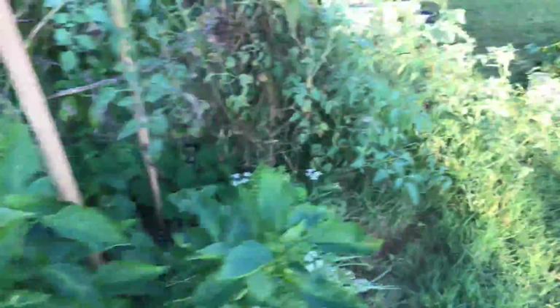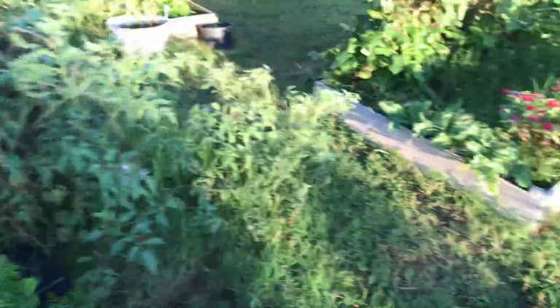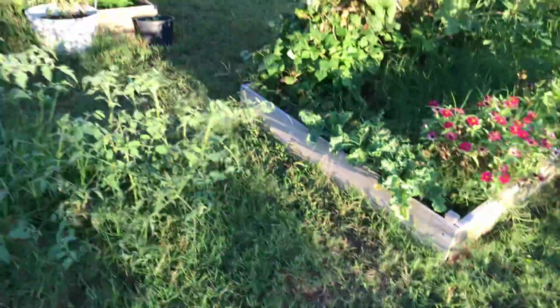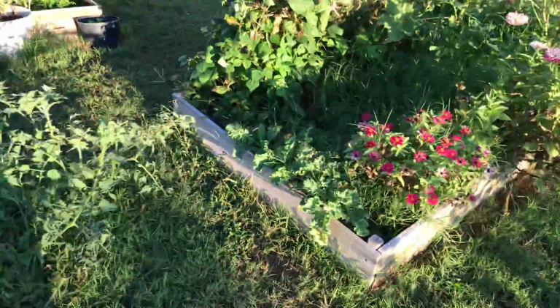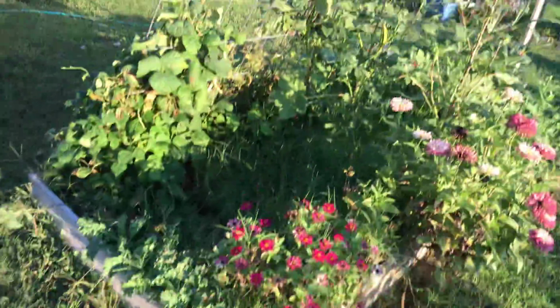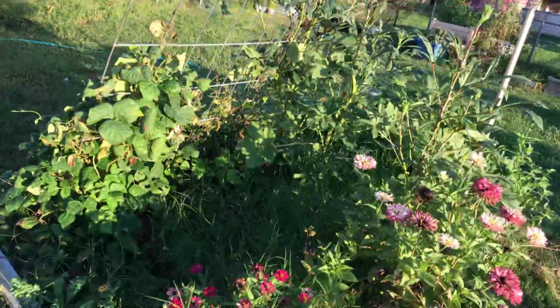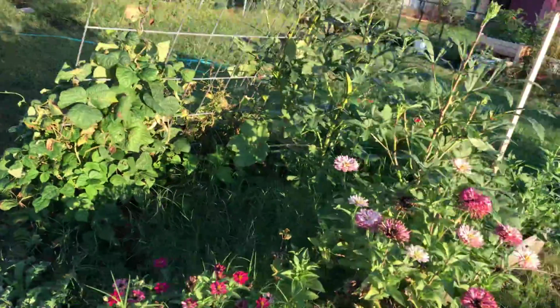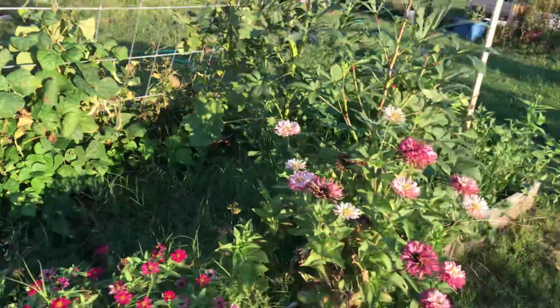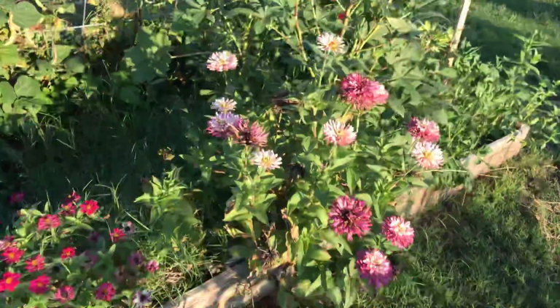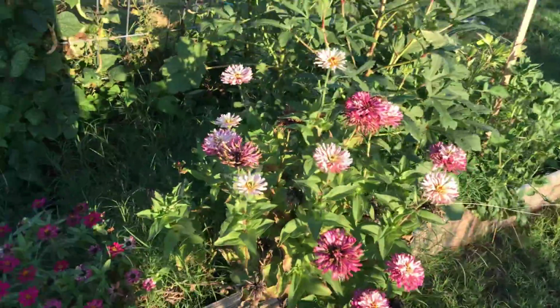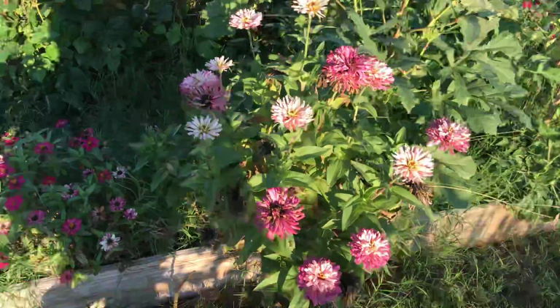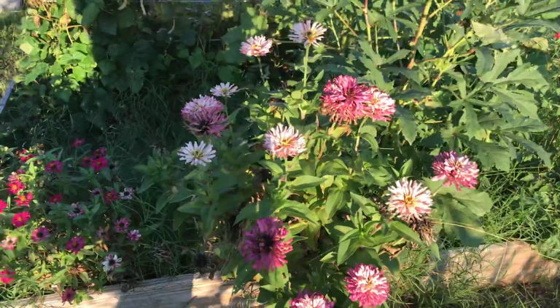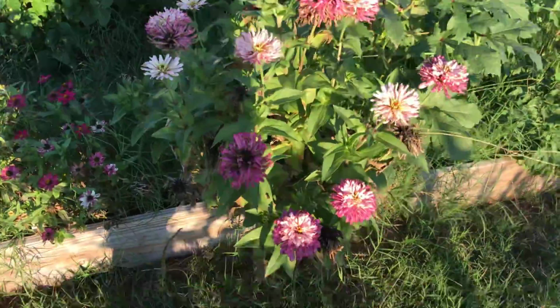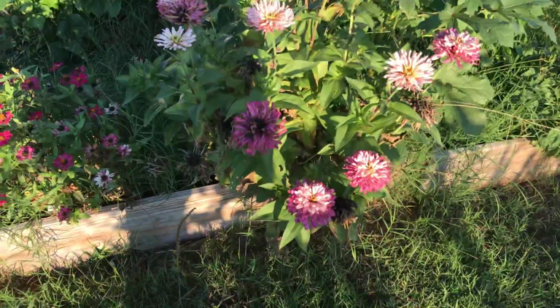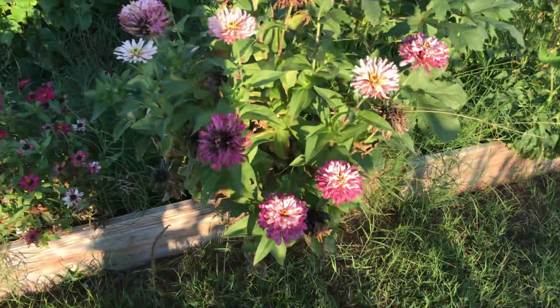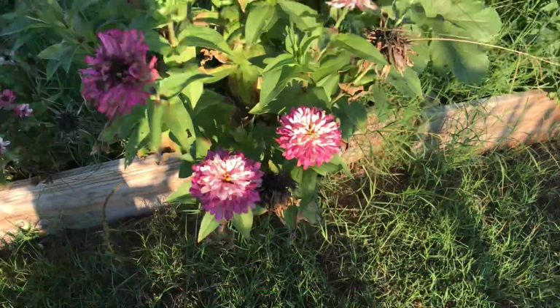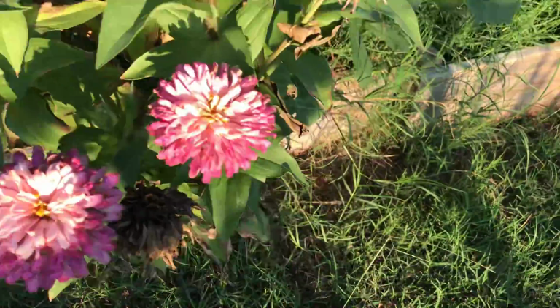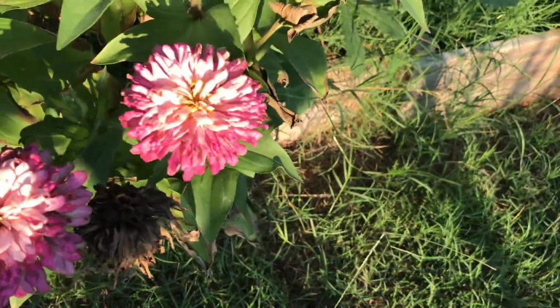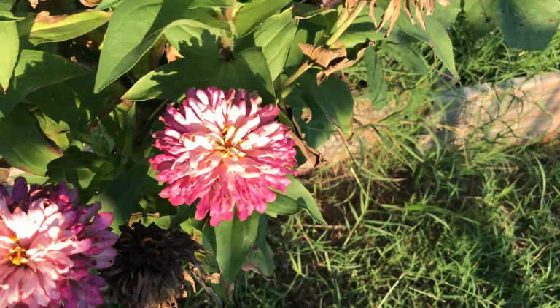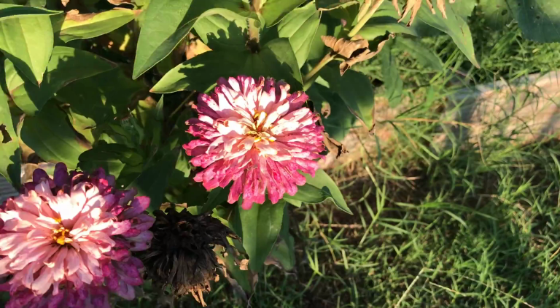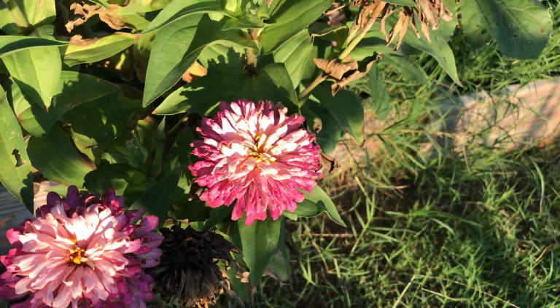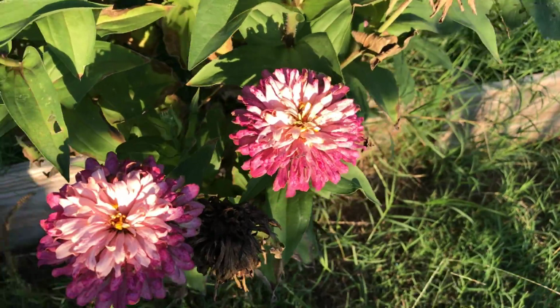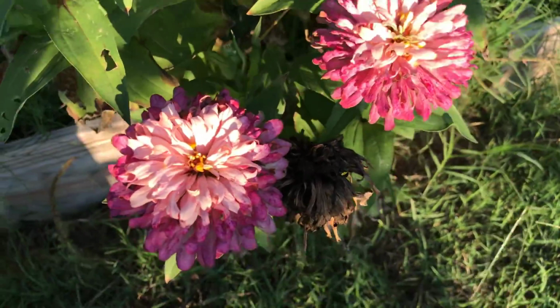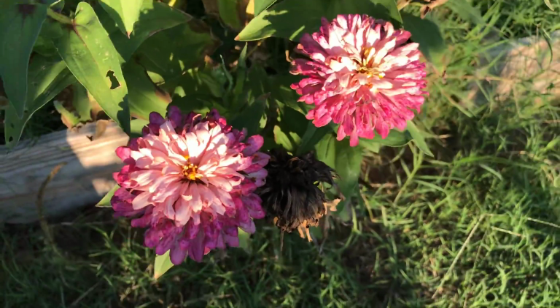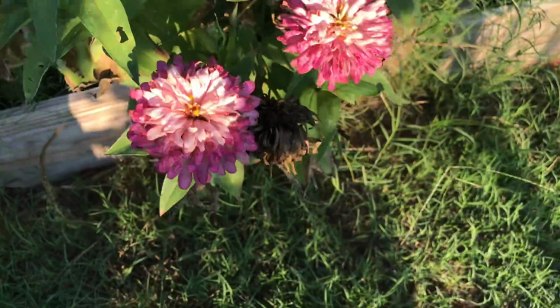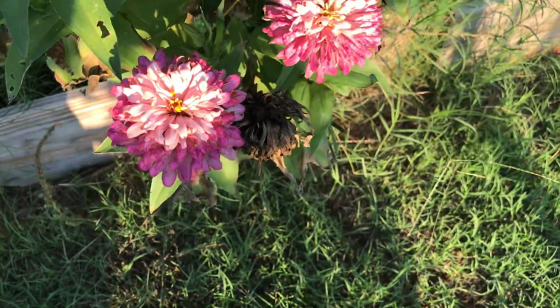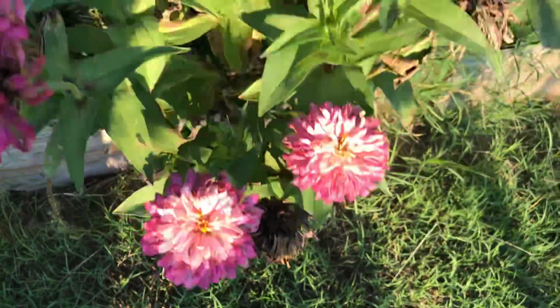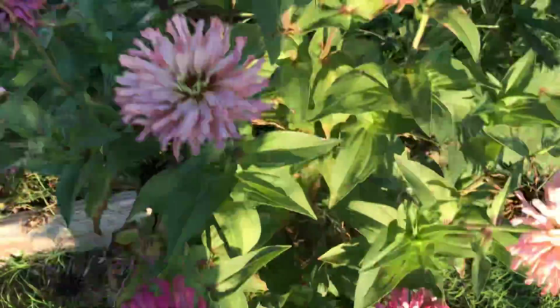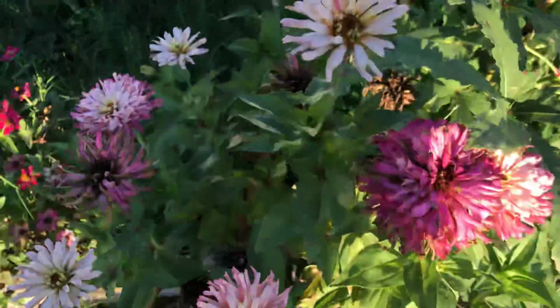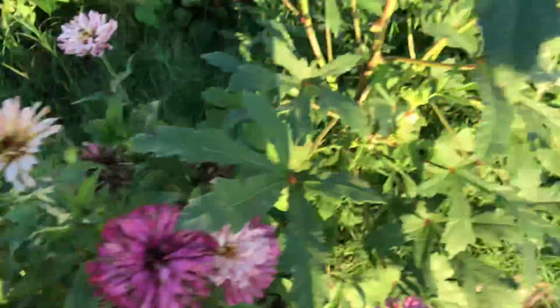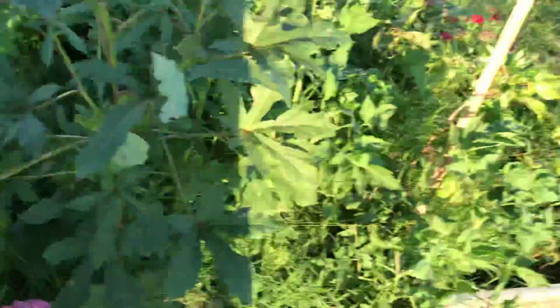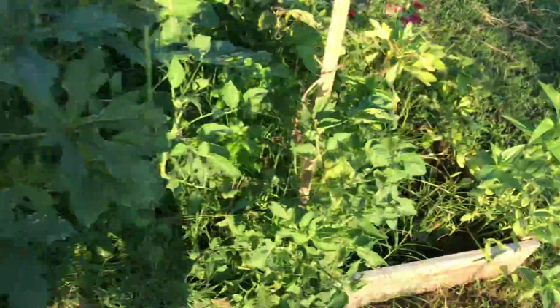These were supposed to be like a candy cane mix — where they're bicolor. I'm saving the seed from it, I don't know if we'll get the same thing. We'll see. Pretty interesting plant though.